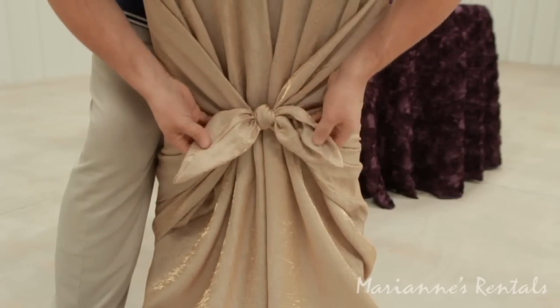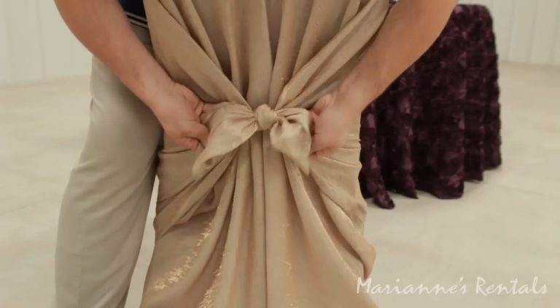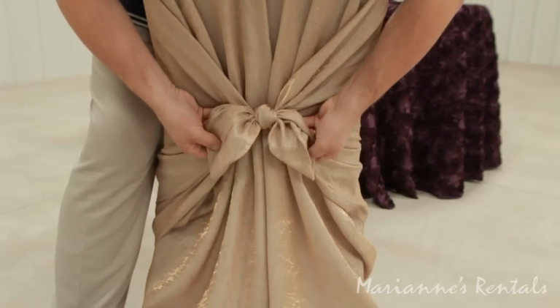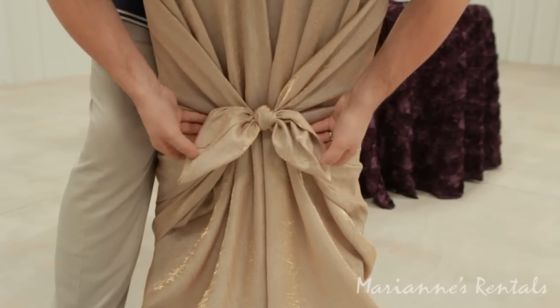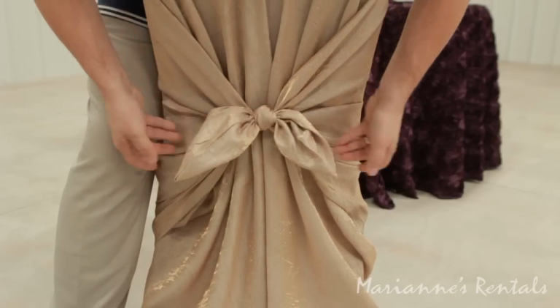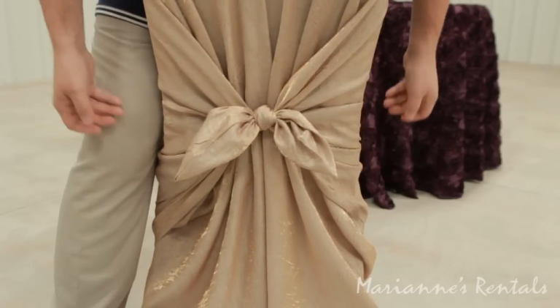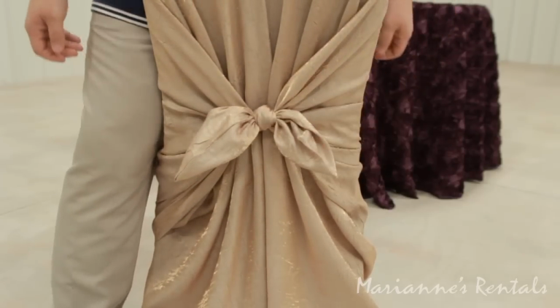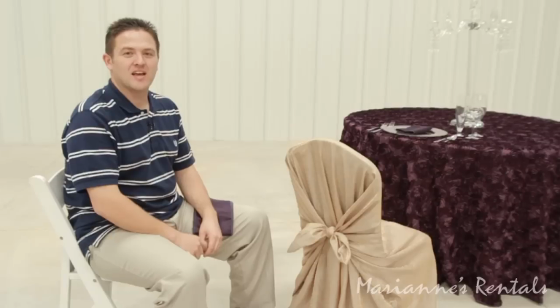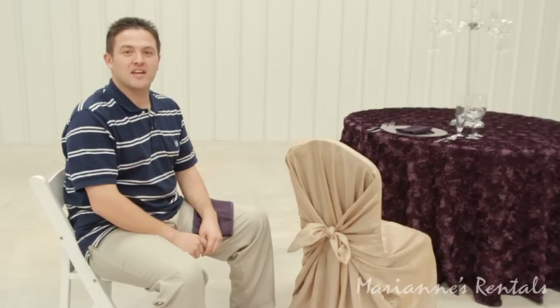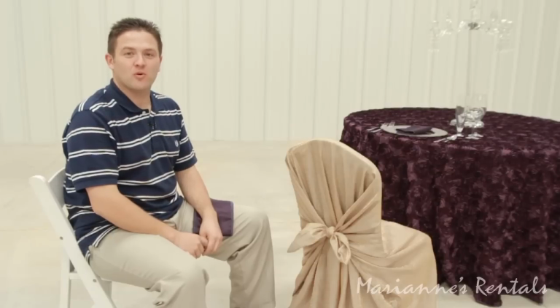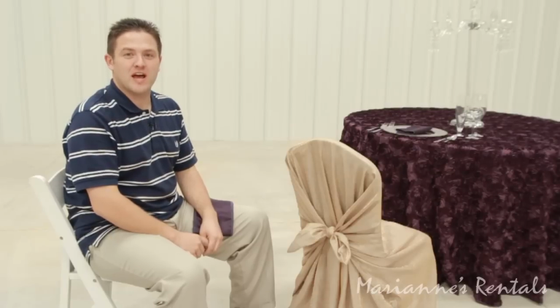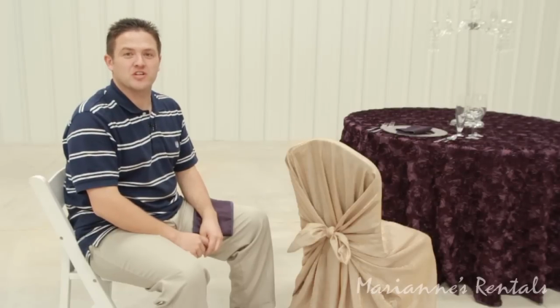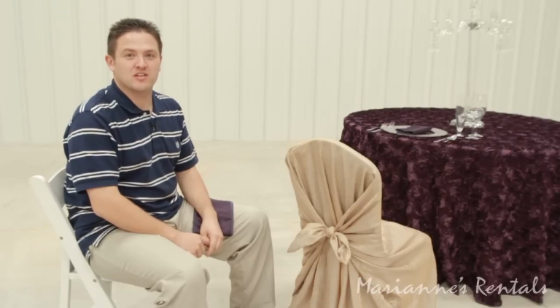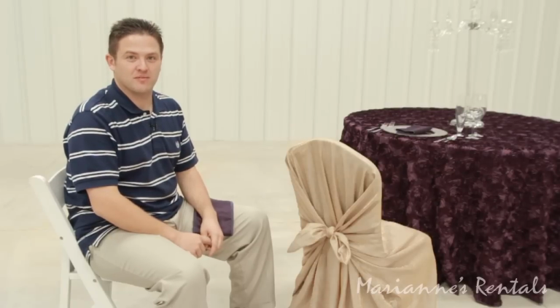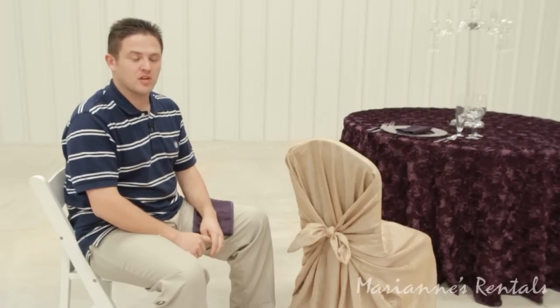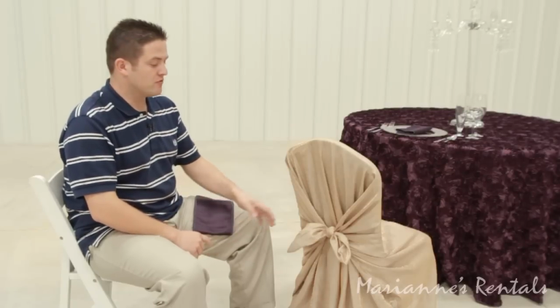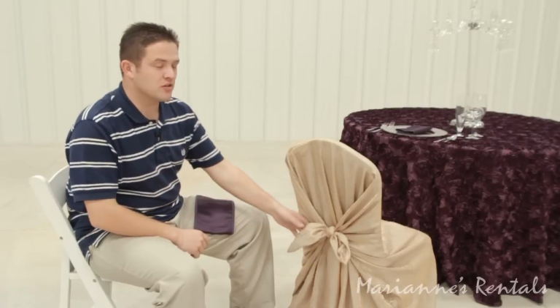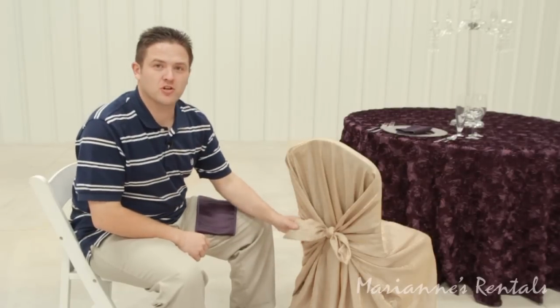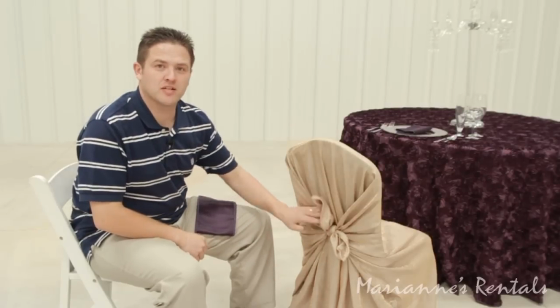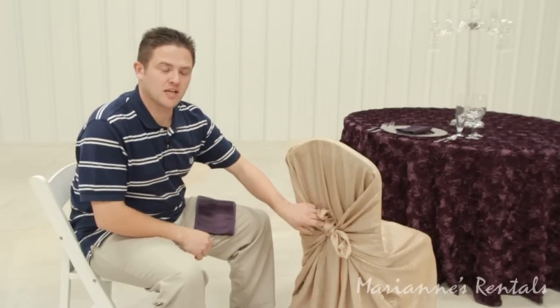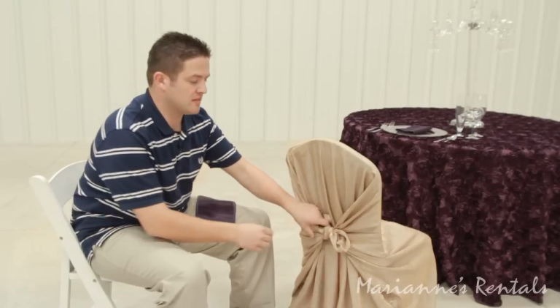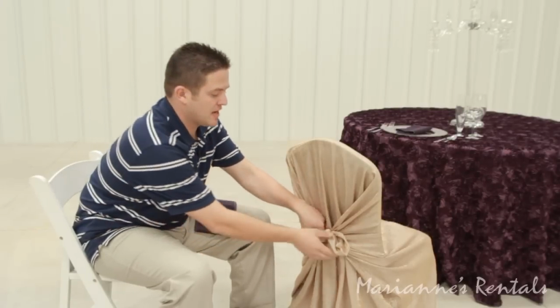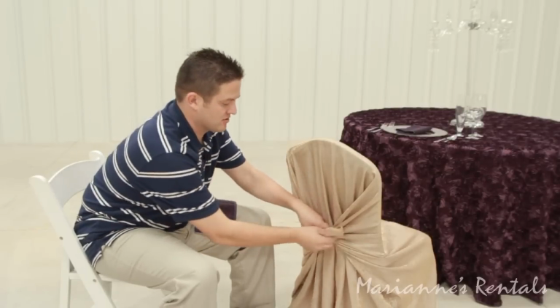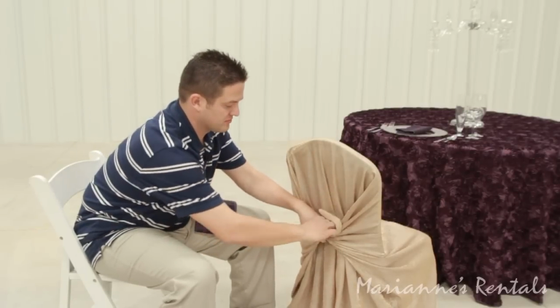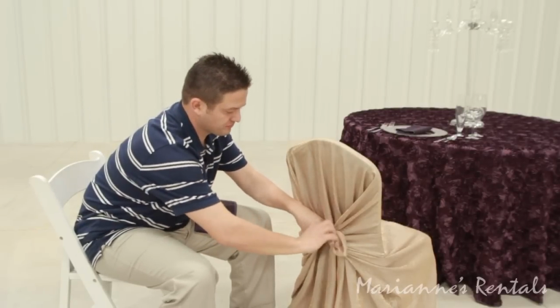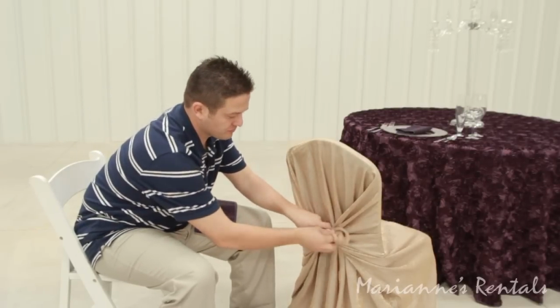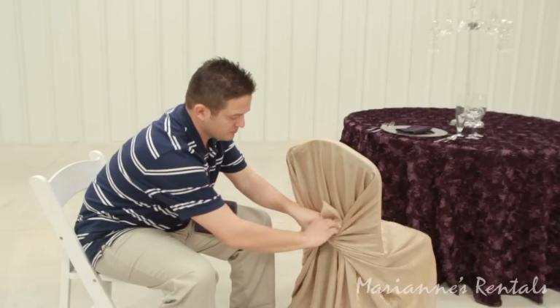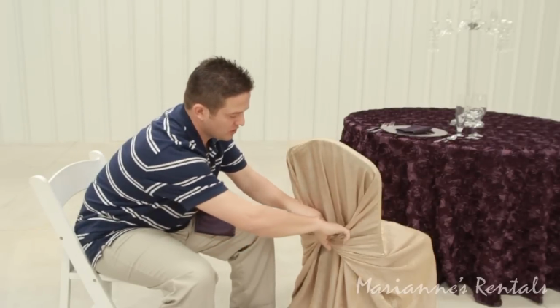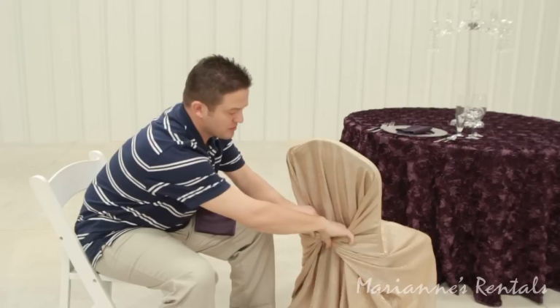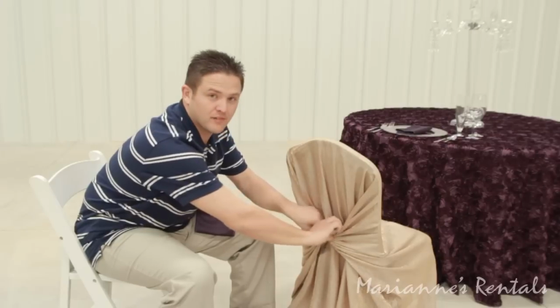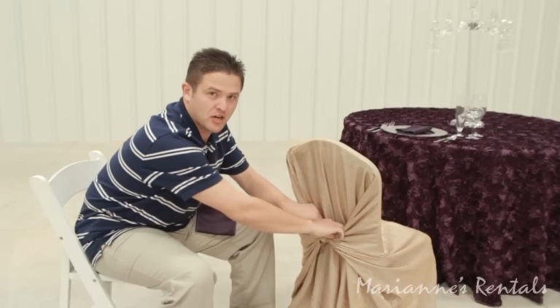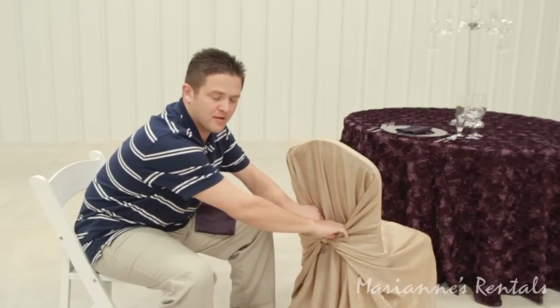And voila. And now we're going to add a chair tie. First you're going to want to tuck in the tails on the back of your chair wrap.